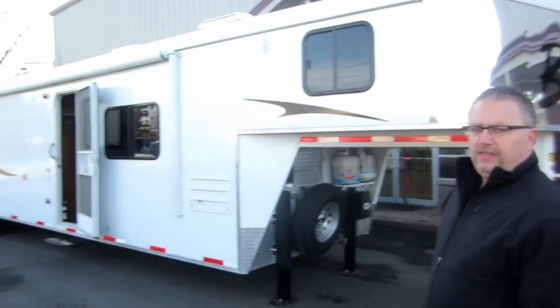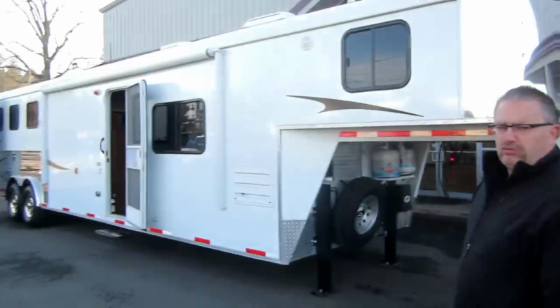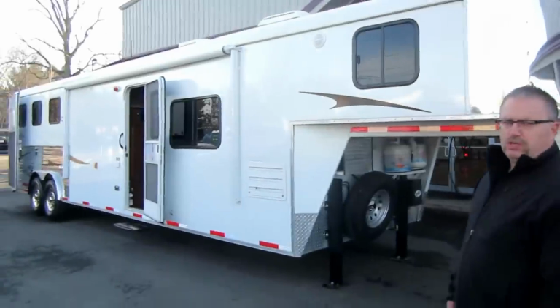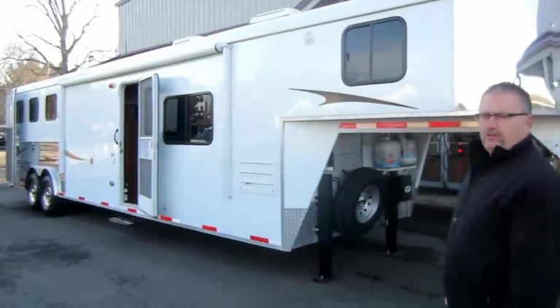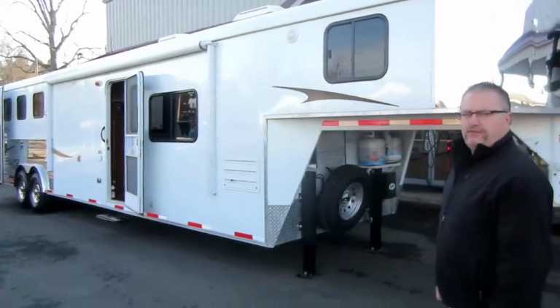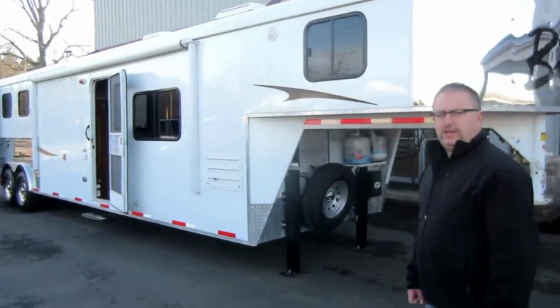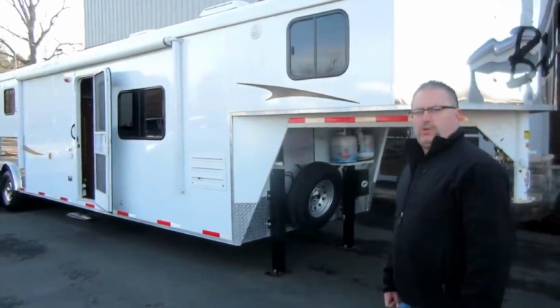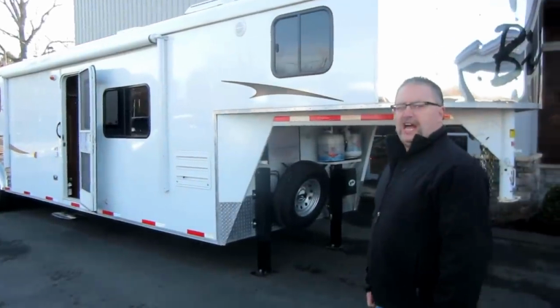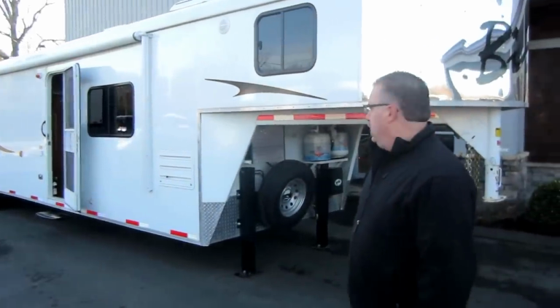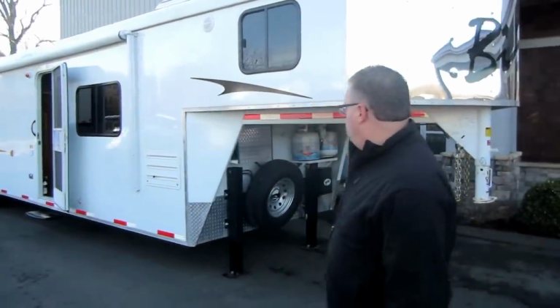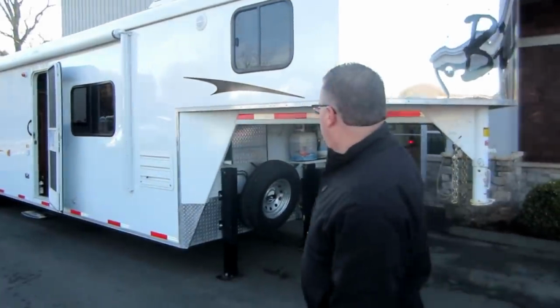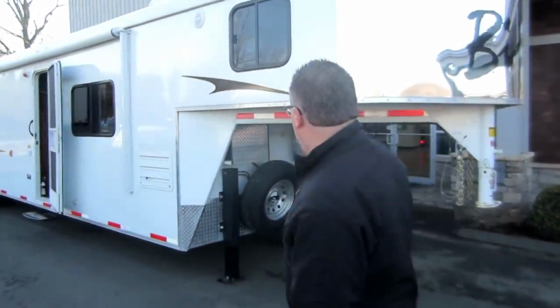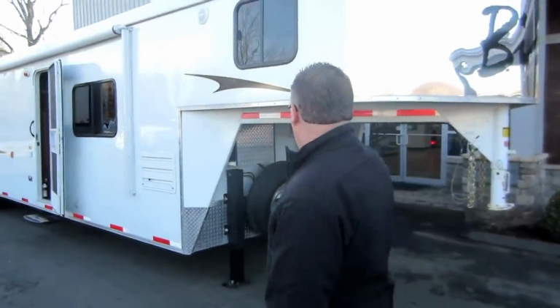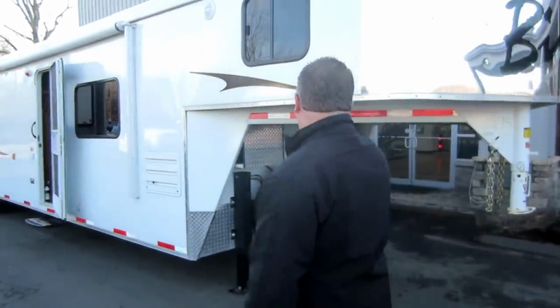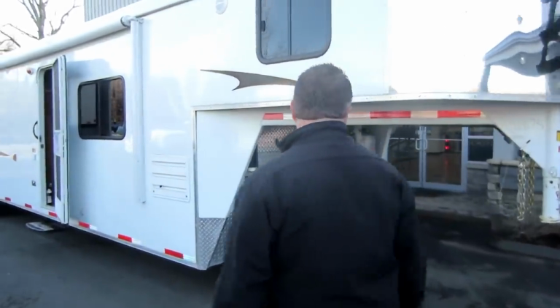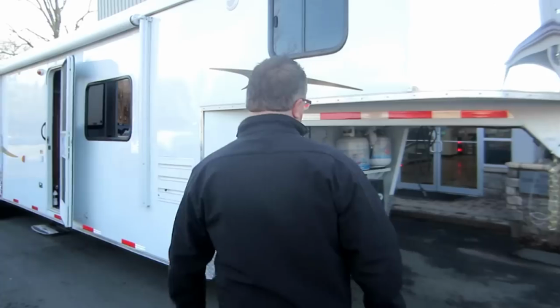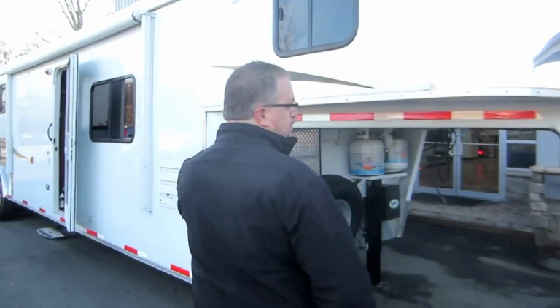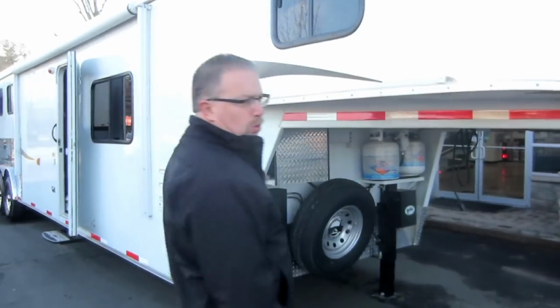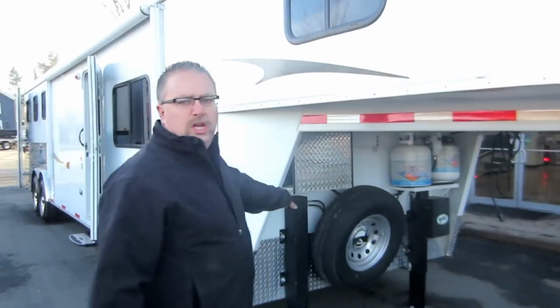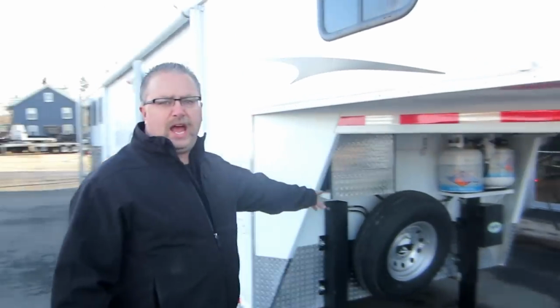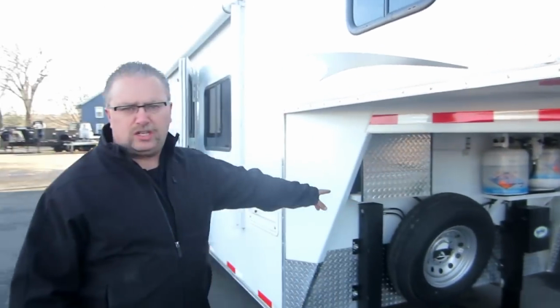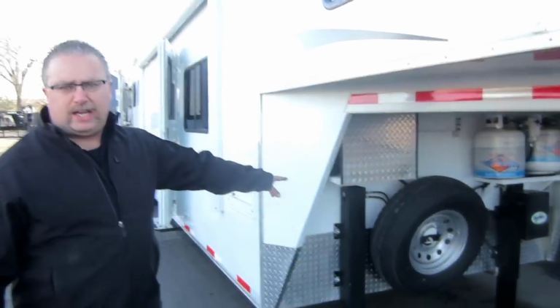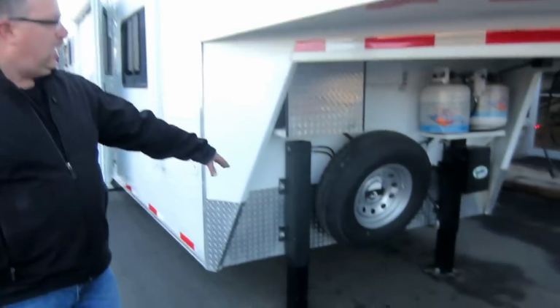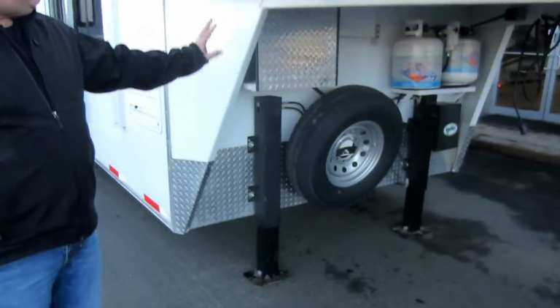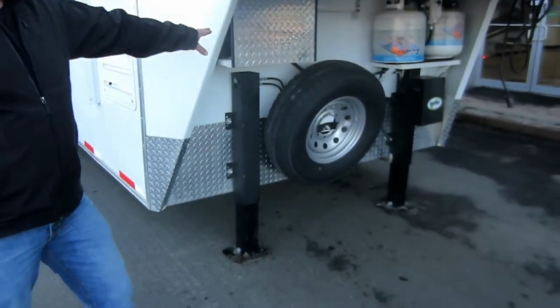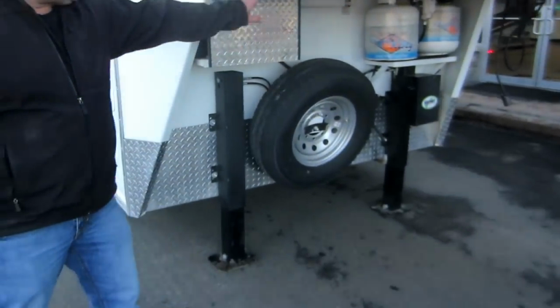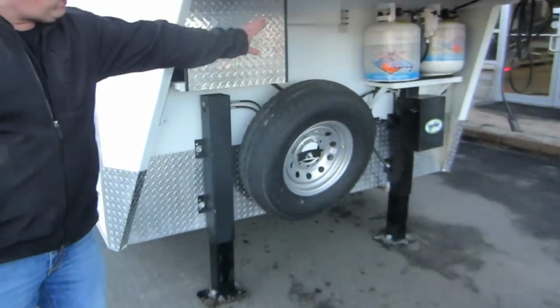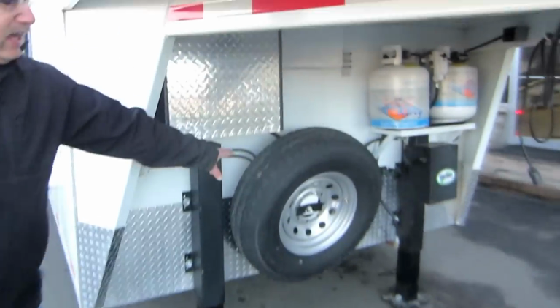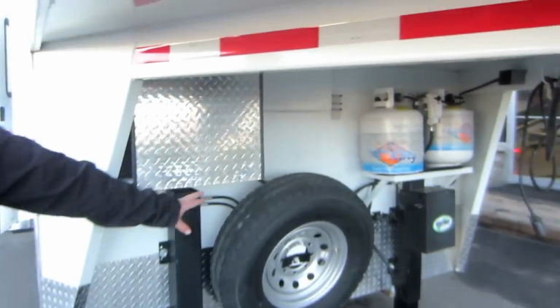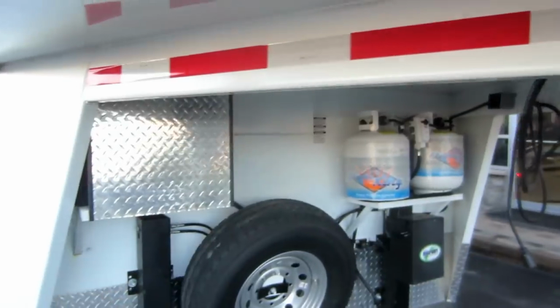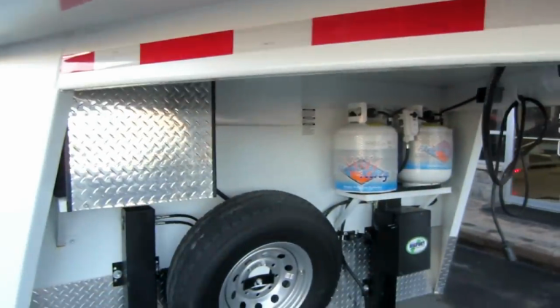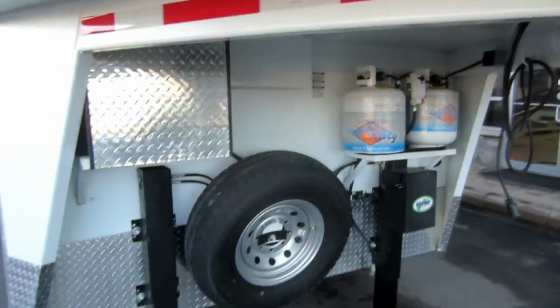This is a three-horse, 14-foot living quarter with a slide-out. Starting up in front here — on the bigger trailers we always put a dual leg hydraulic jack. Your batteries, propane tank, and spare tire are all on the front of the trailer.